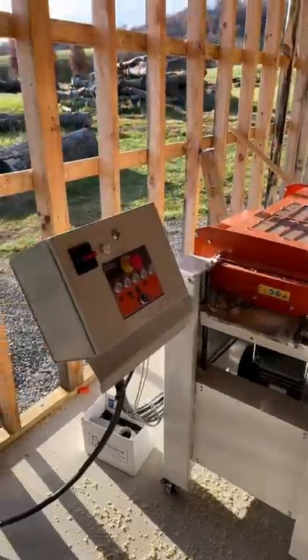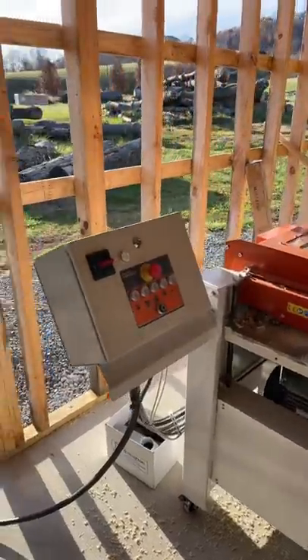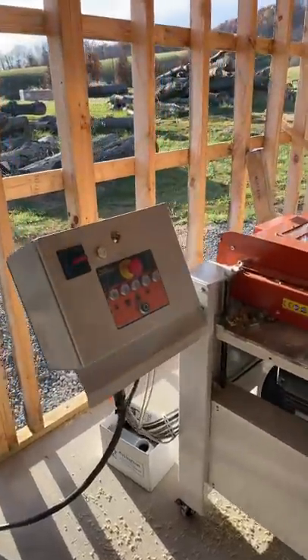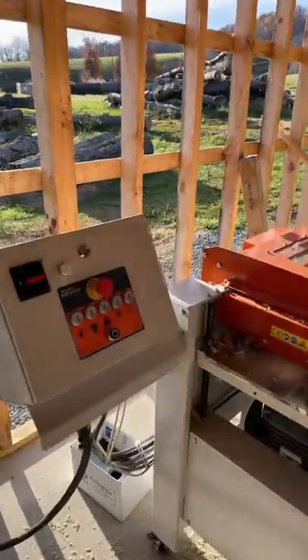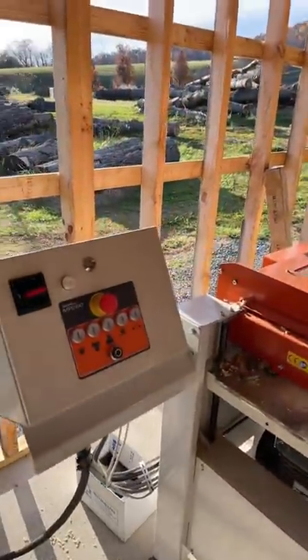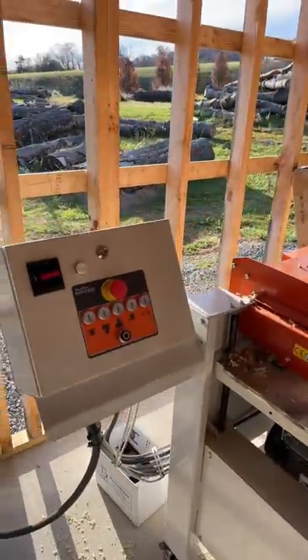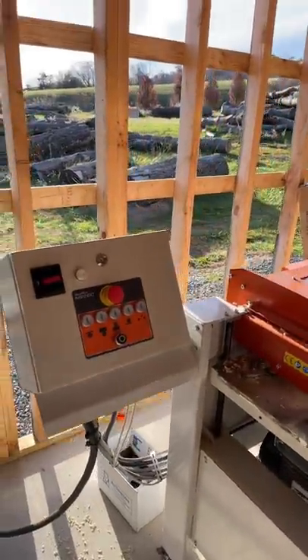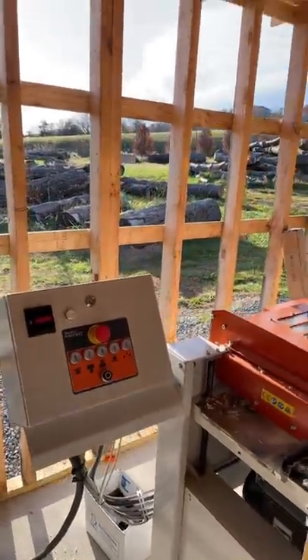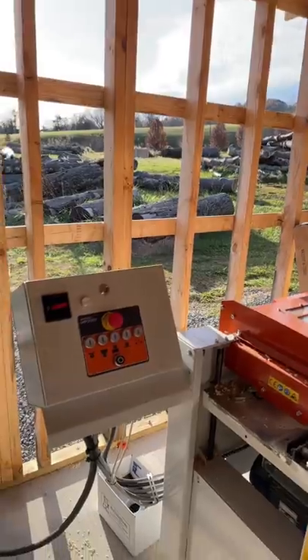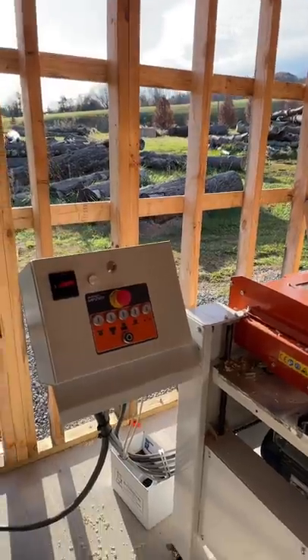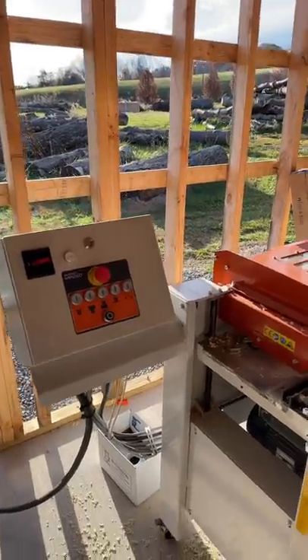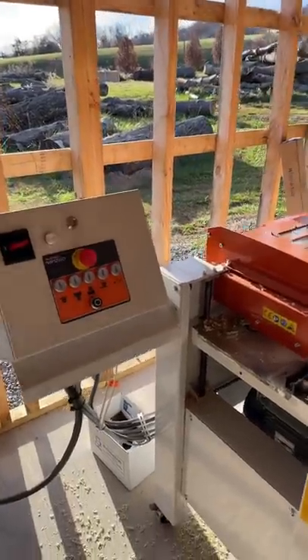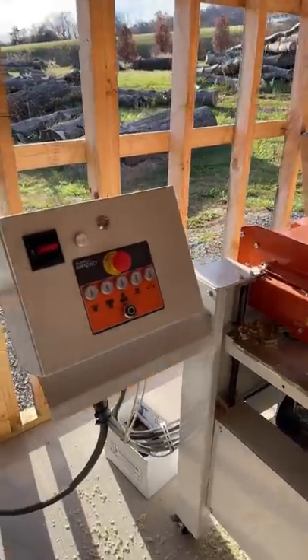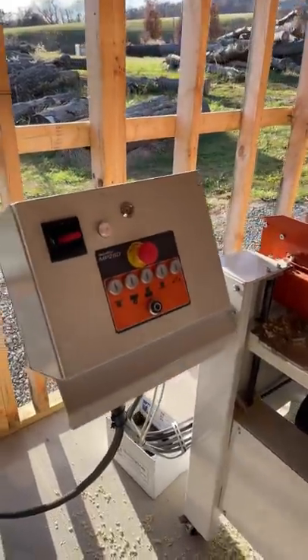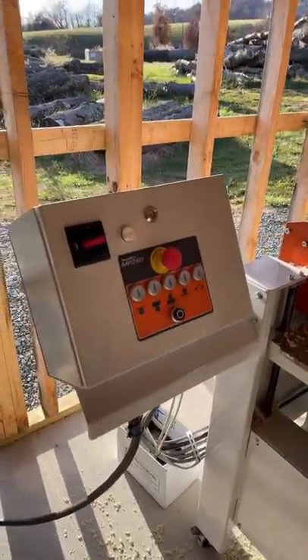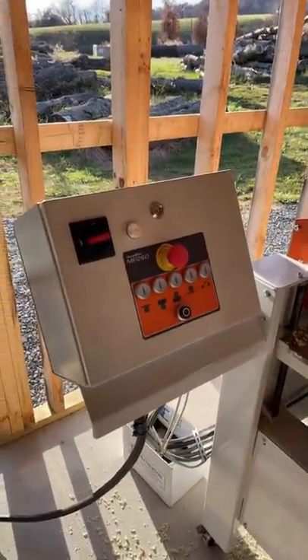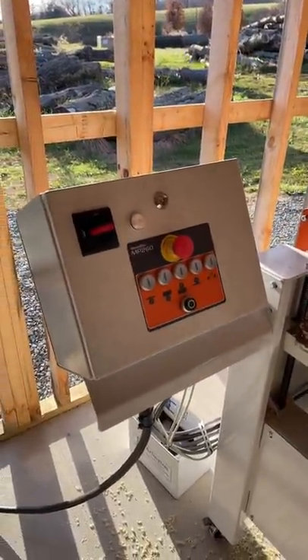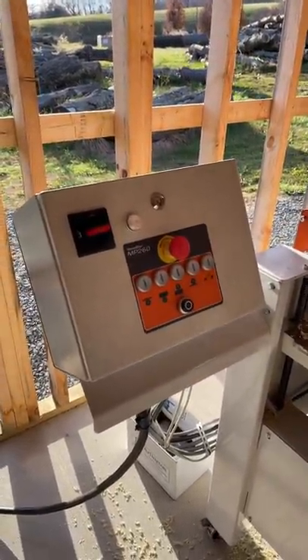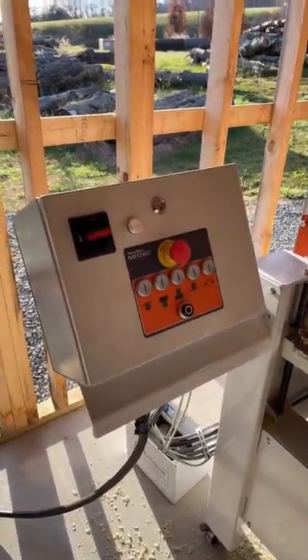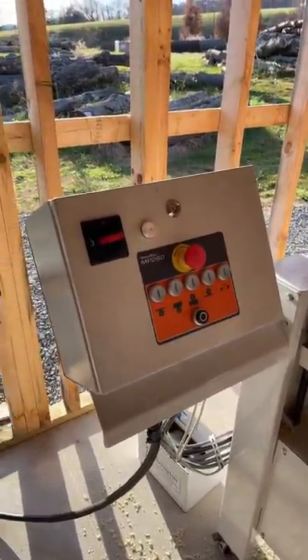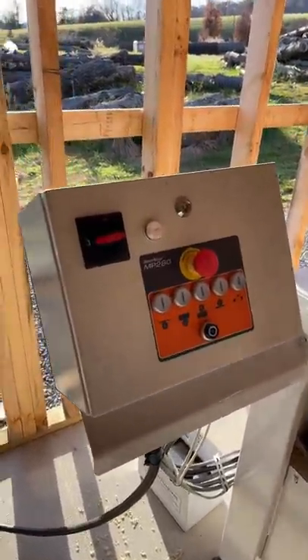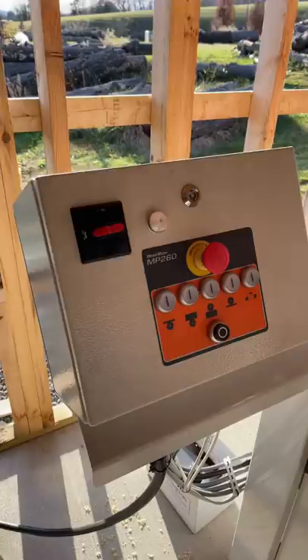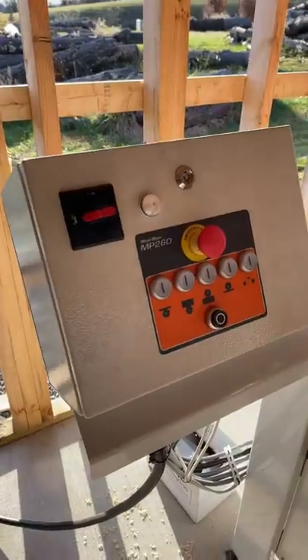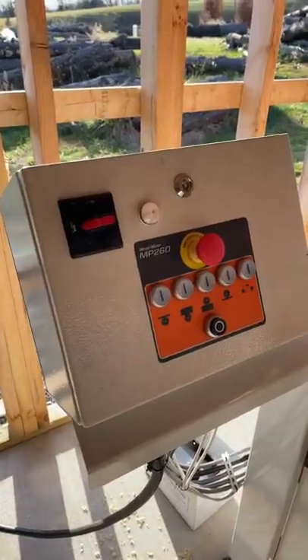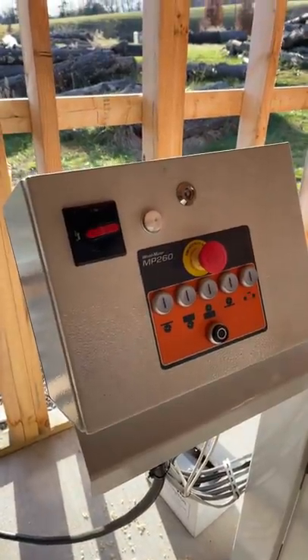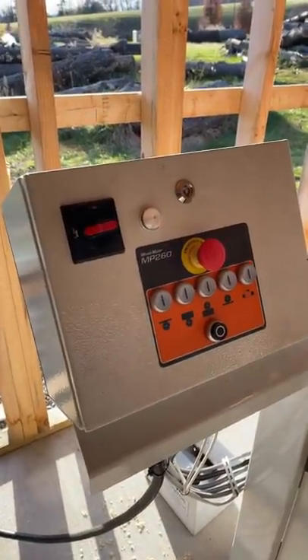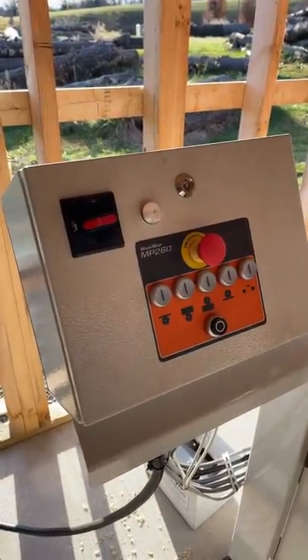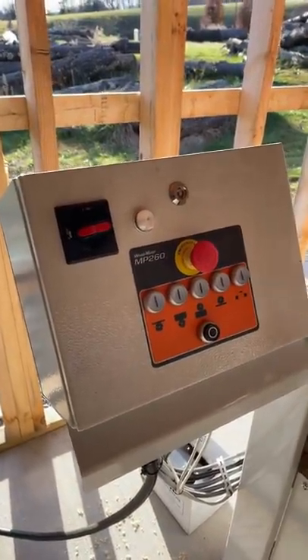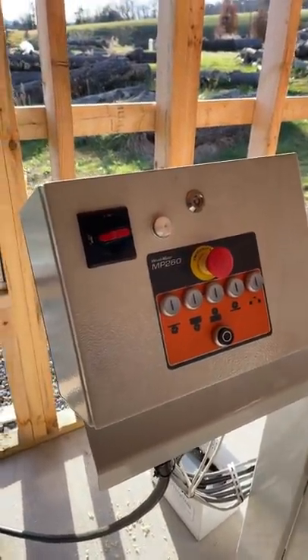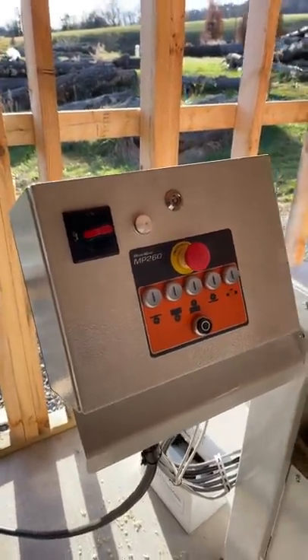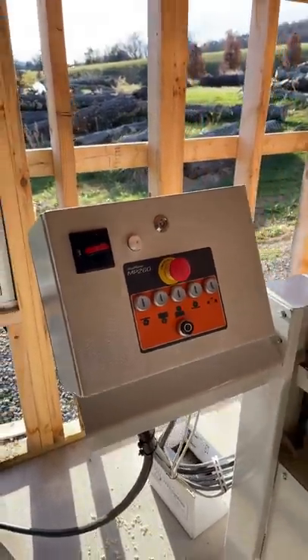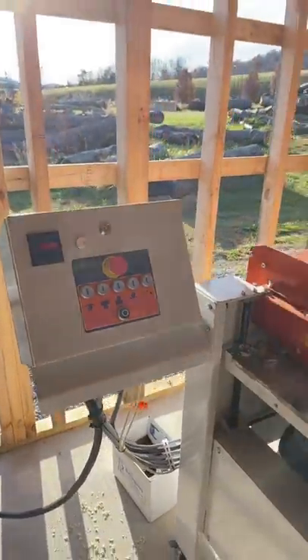All right, guys, an exciting day here at the sawmill. Look at the lighting right there — it's pretty bad. I finally have the Woodmiser MP260 four-sided moulder planer. It's finally hooked up, guys.